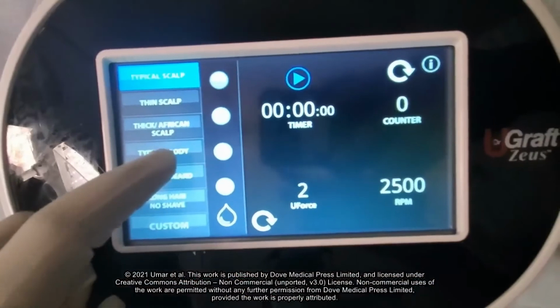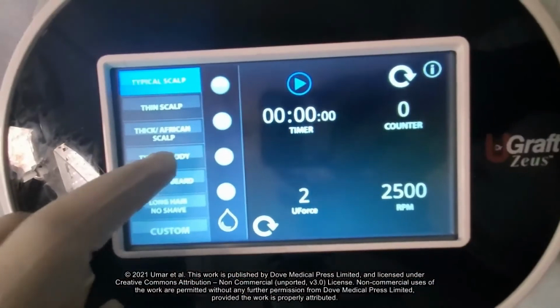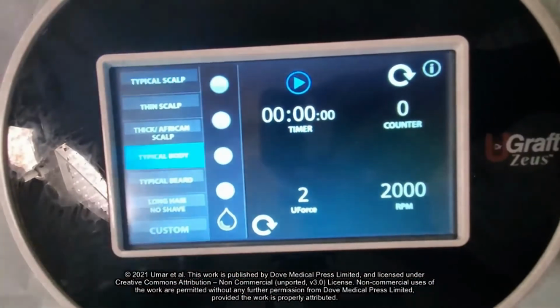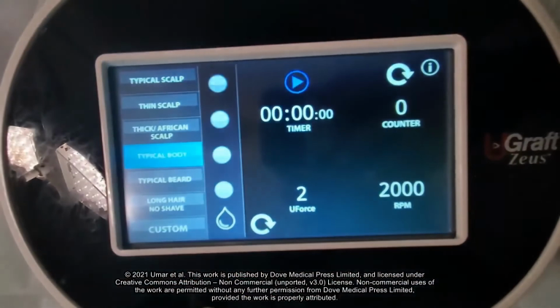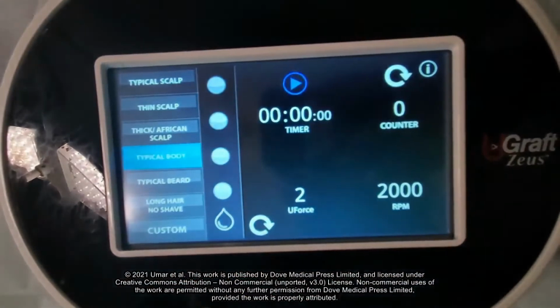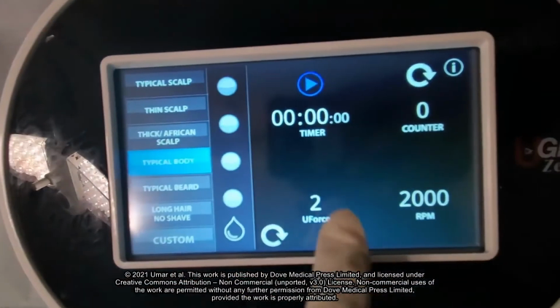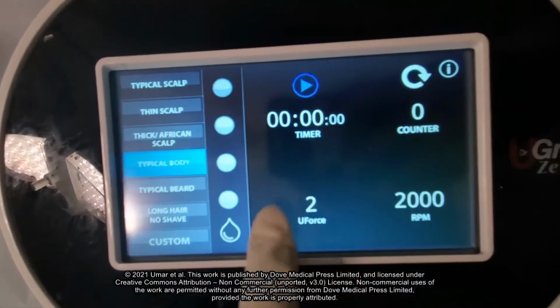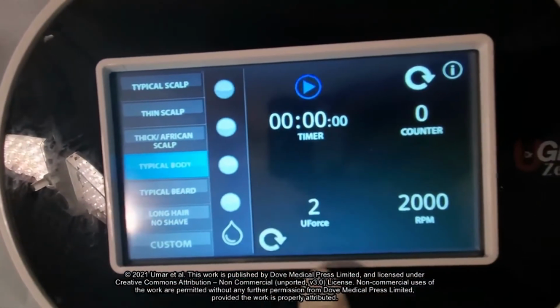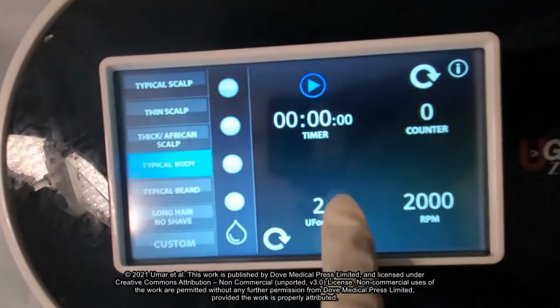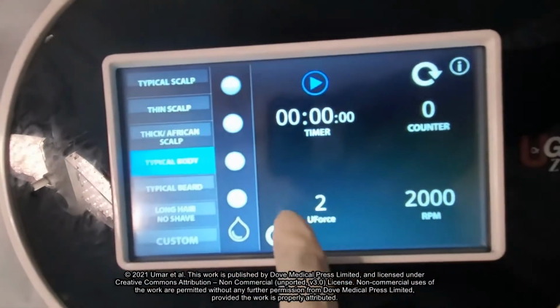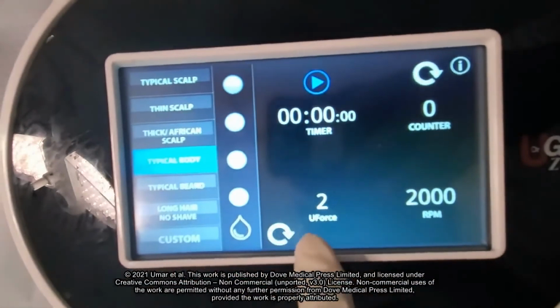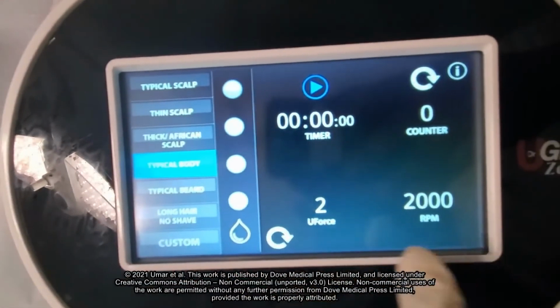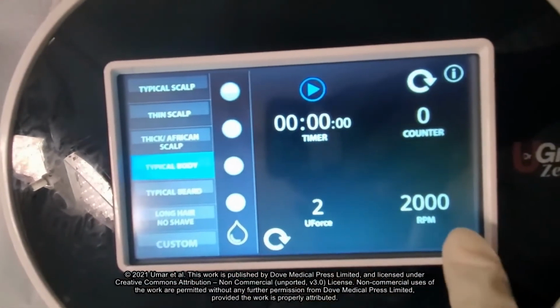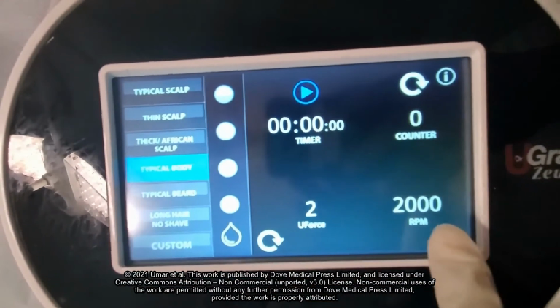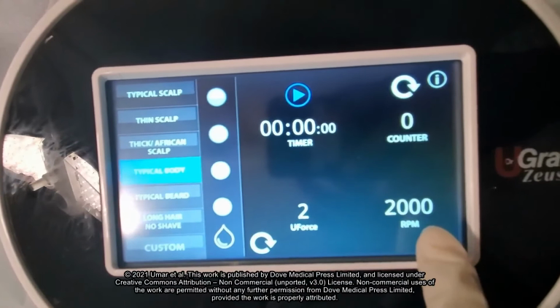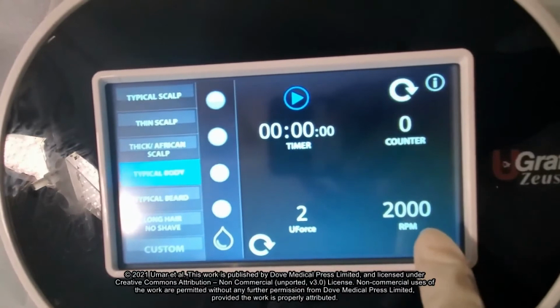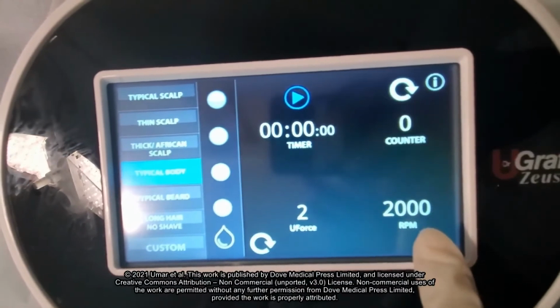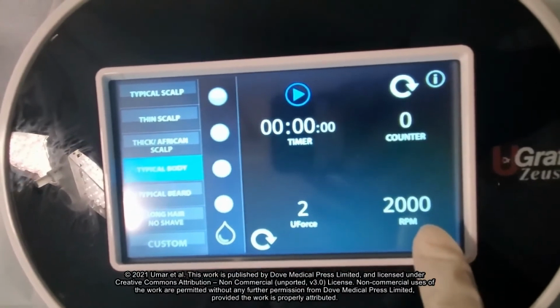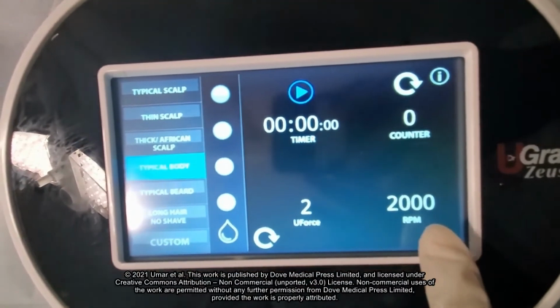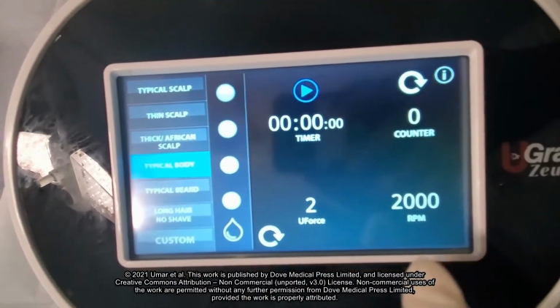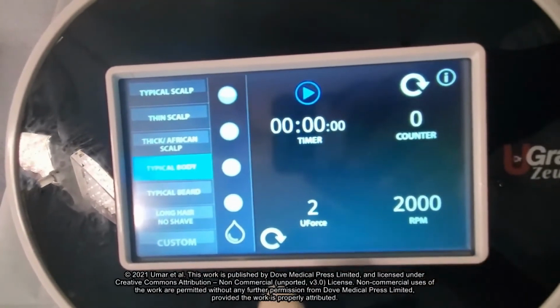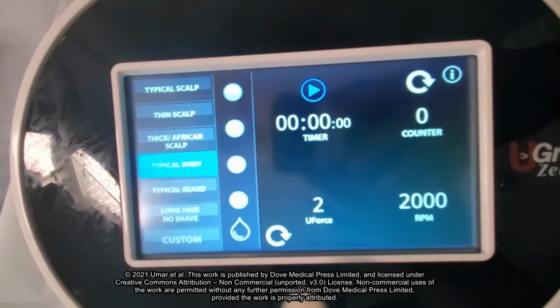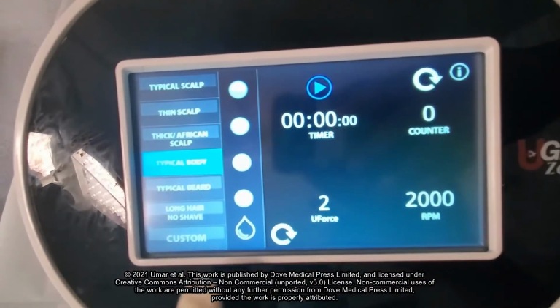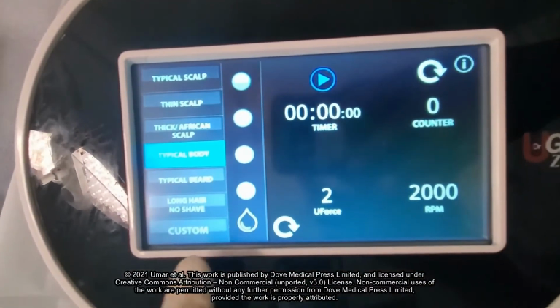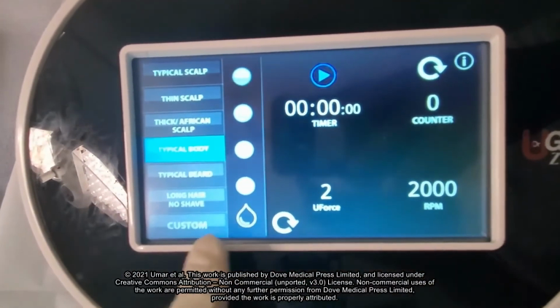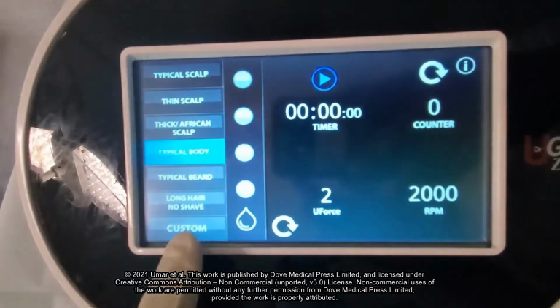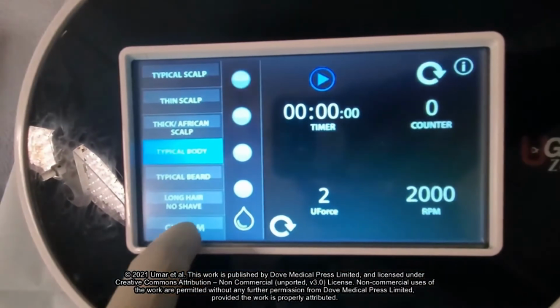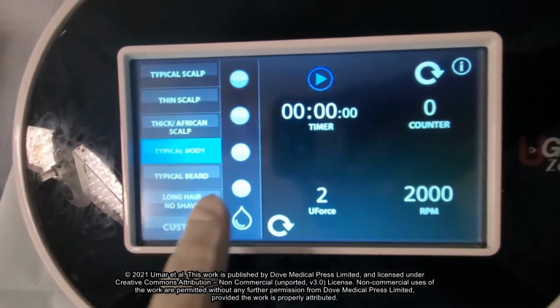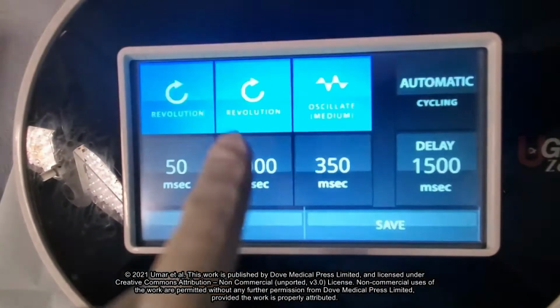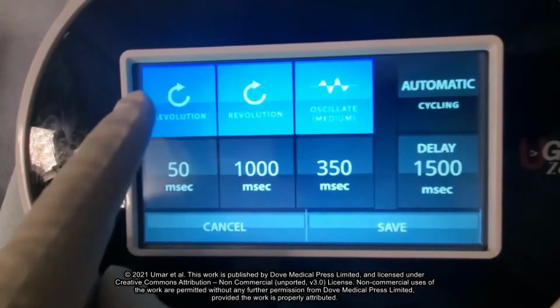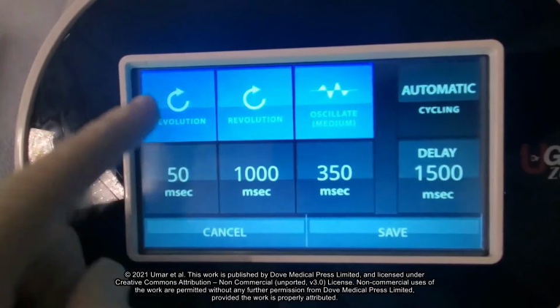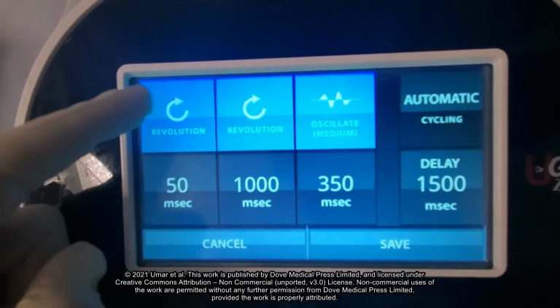Select the typical body hair tab to begin leg hair extraction. This automatically calibrates the torque, speed, and three movement modes to optimal settings for body hair harvesting.